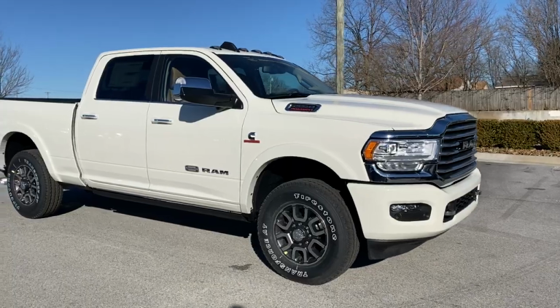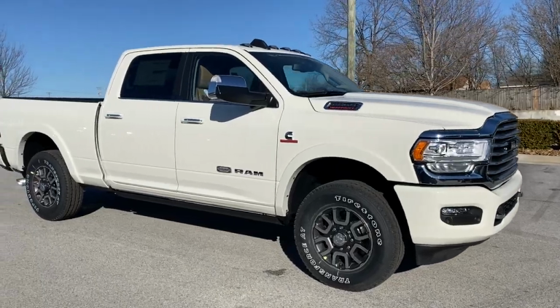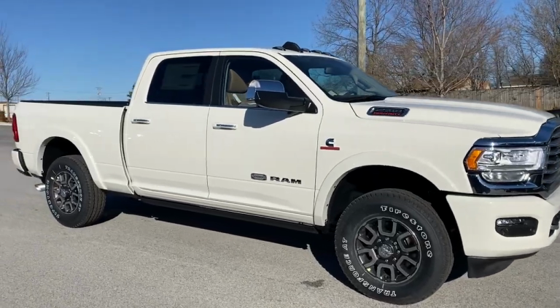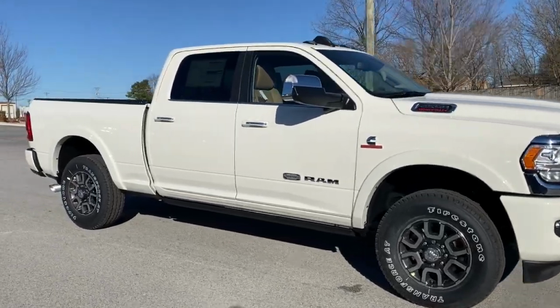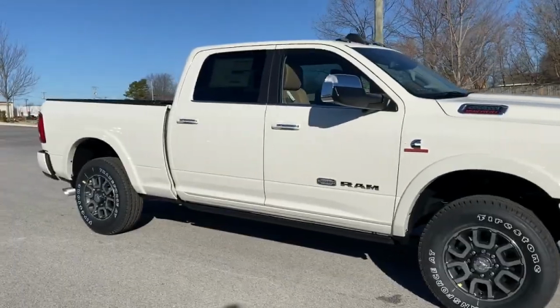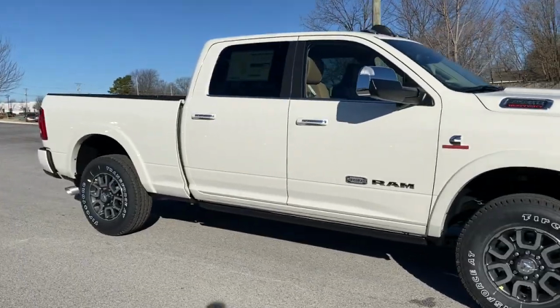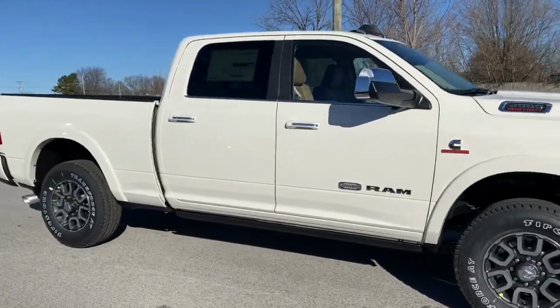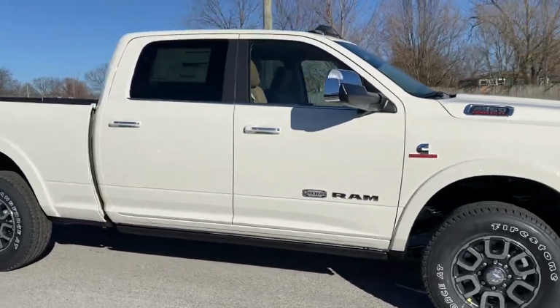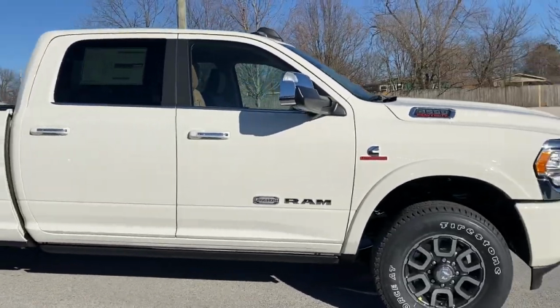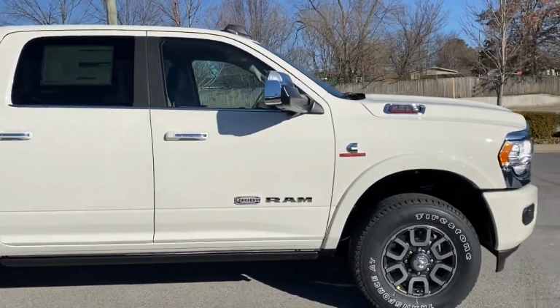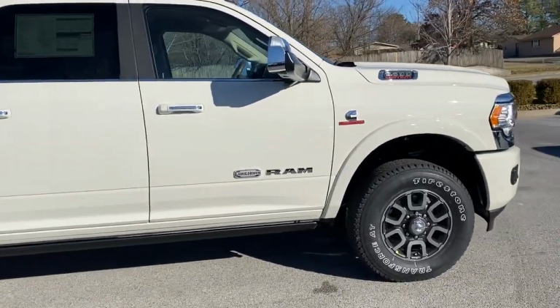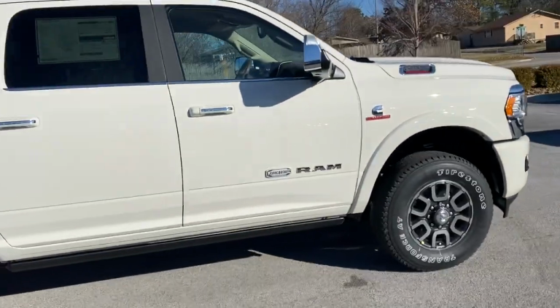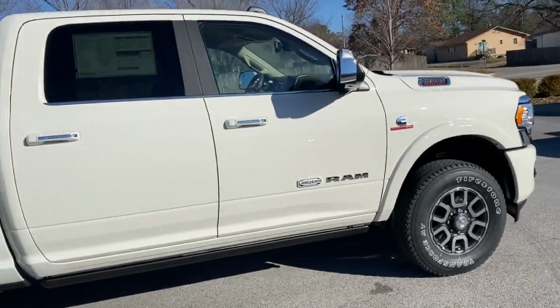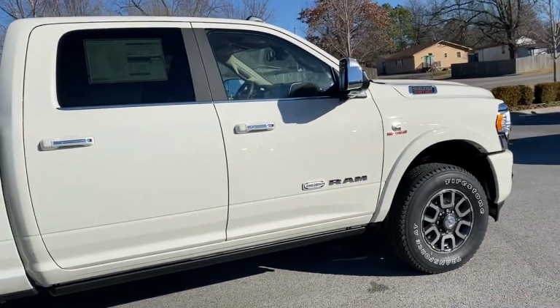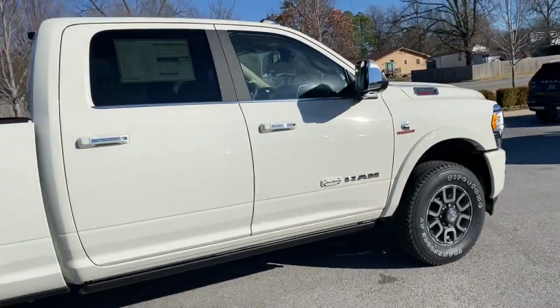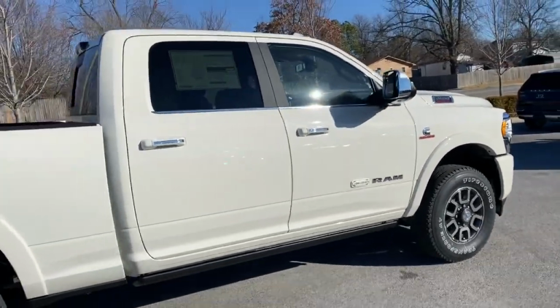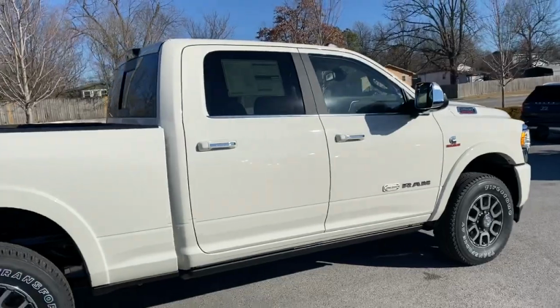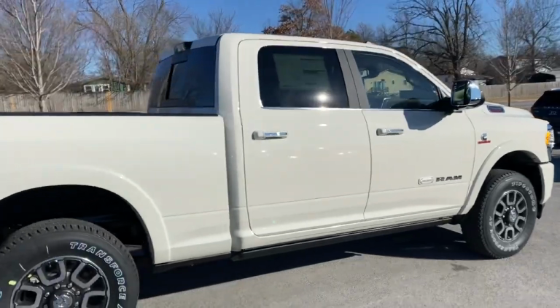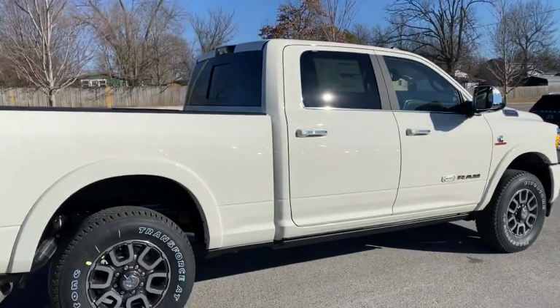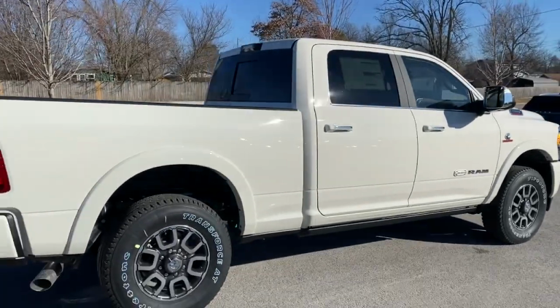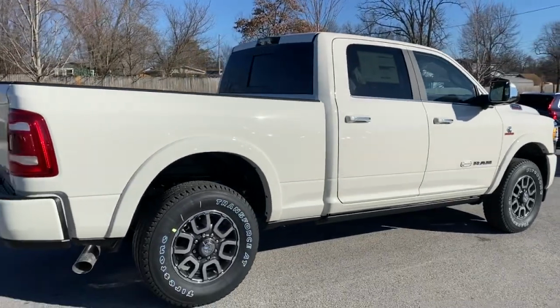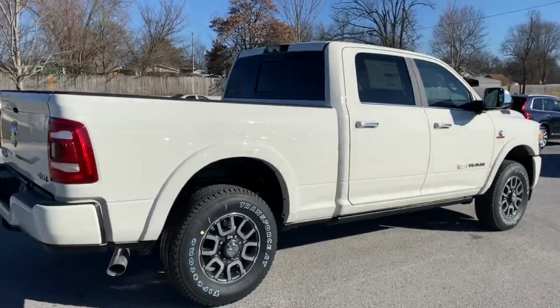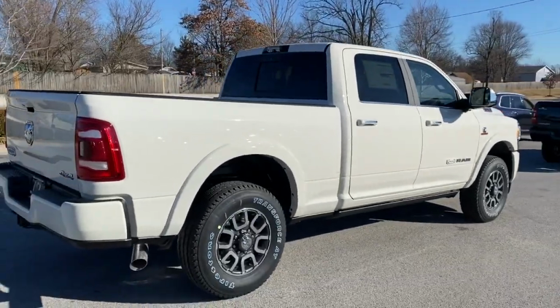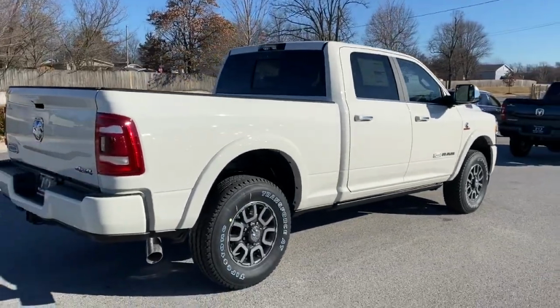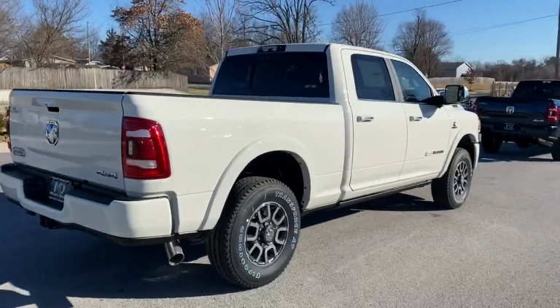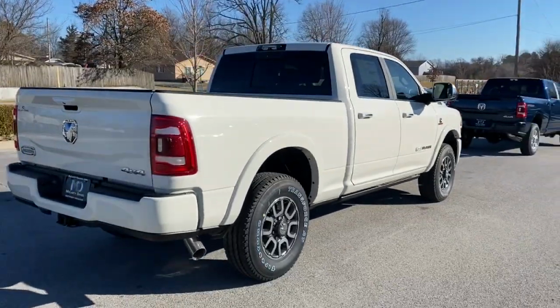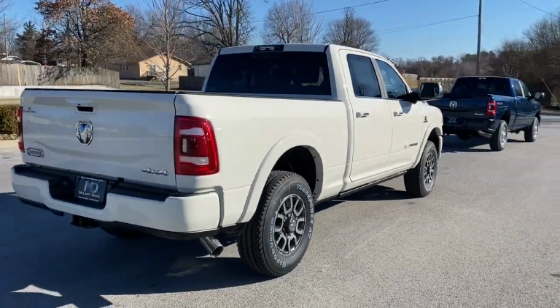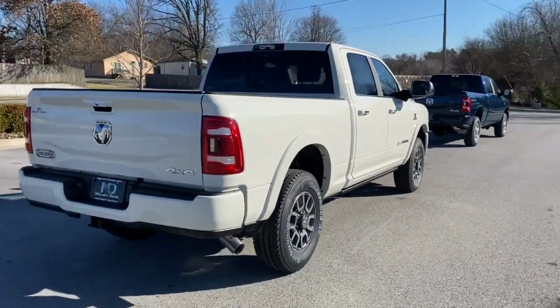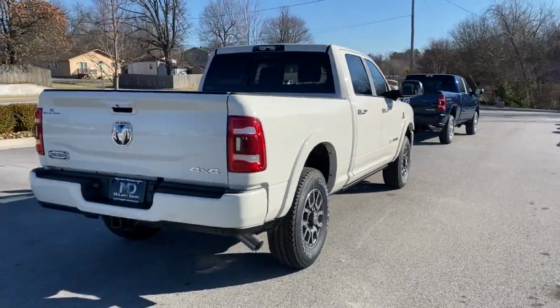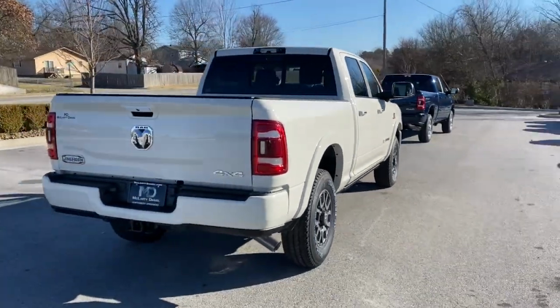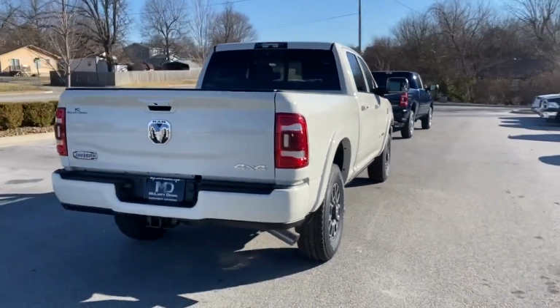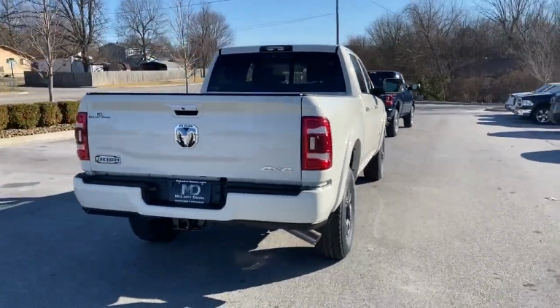The Dodge Ram 2500, the heavy-duty truck that's rugged, stylish, connected, and more than up to the task. These are just some of the great options this vehicle comes with.